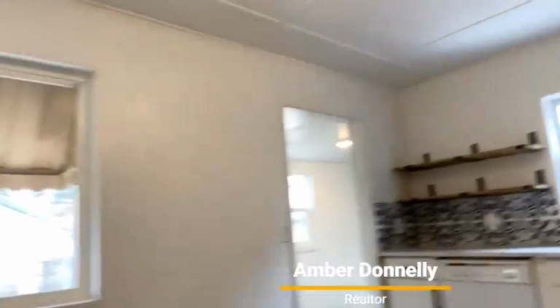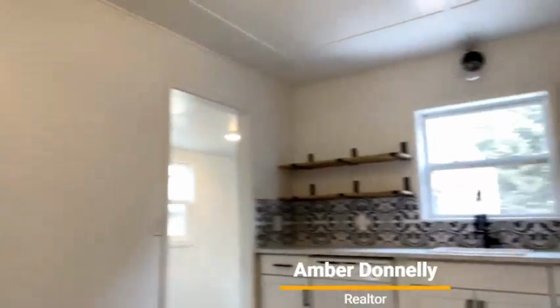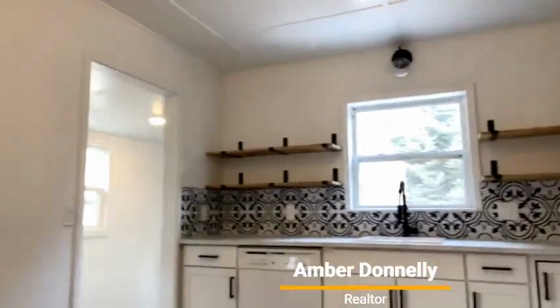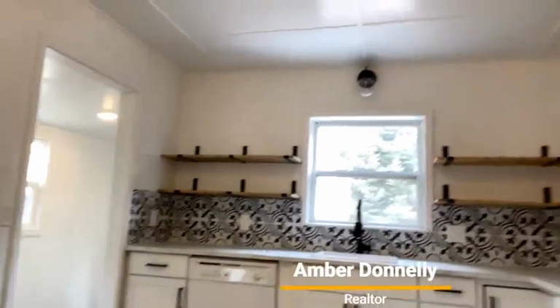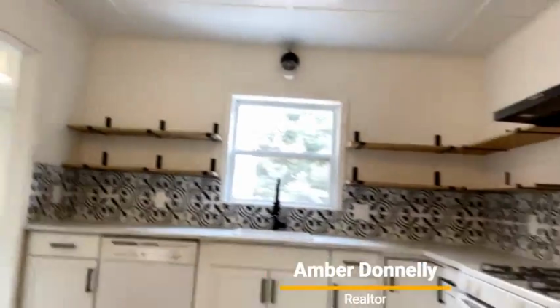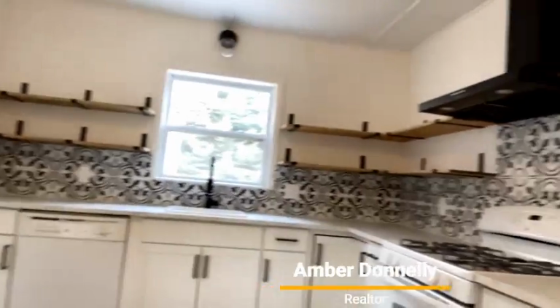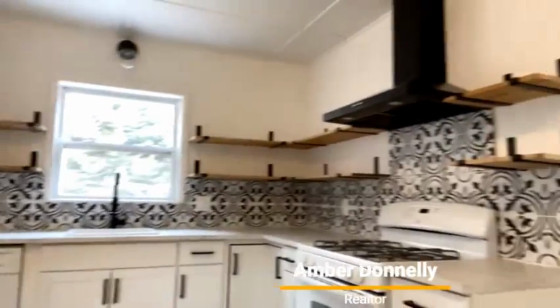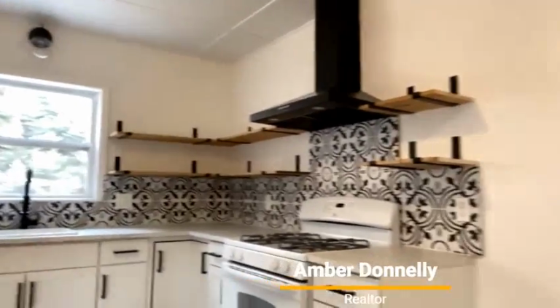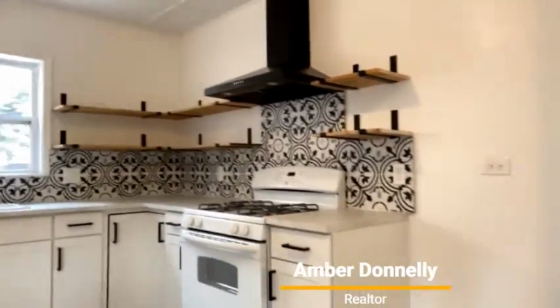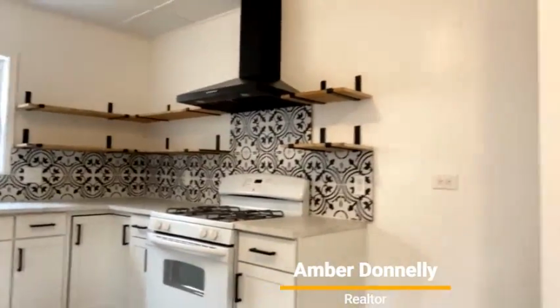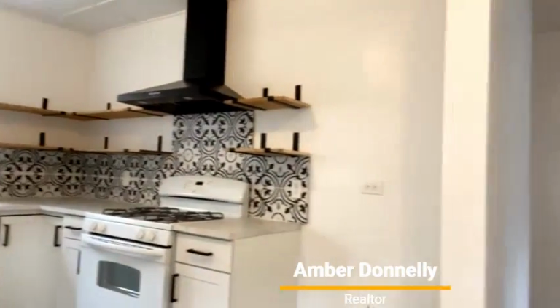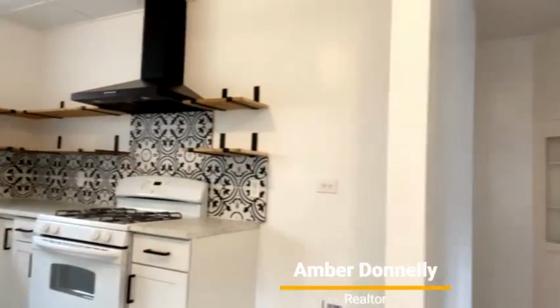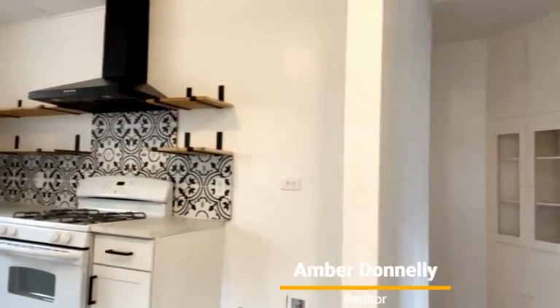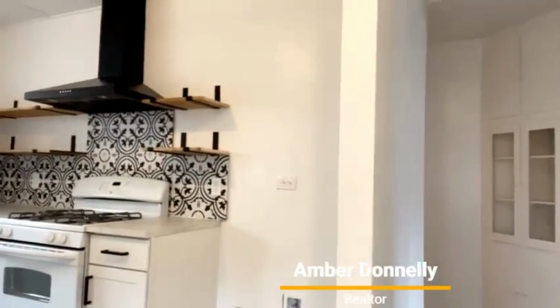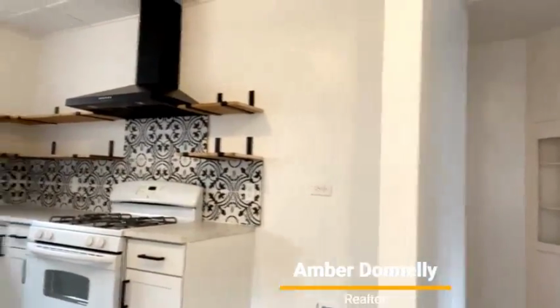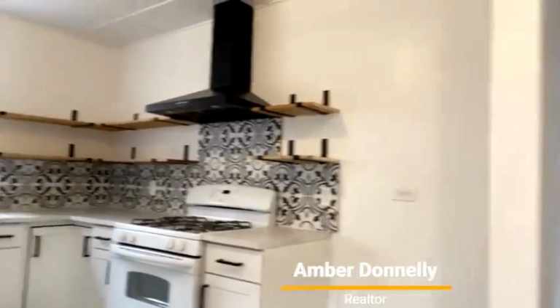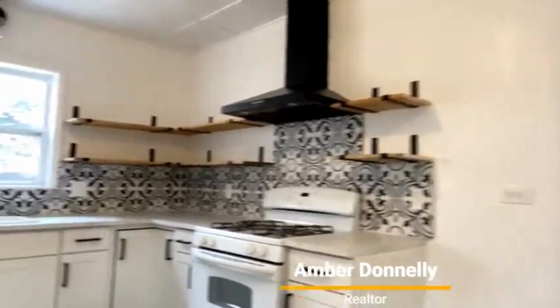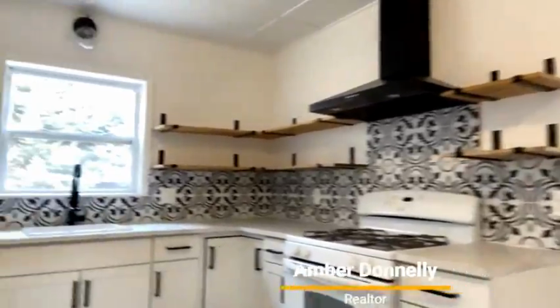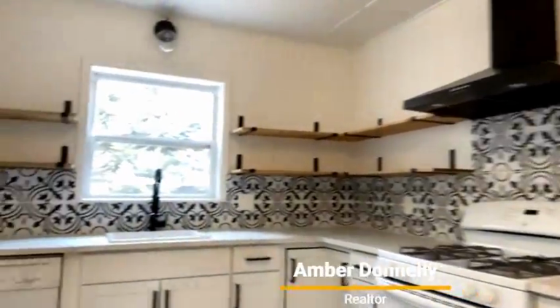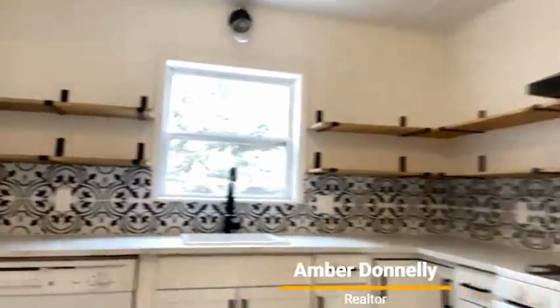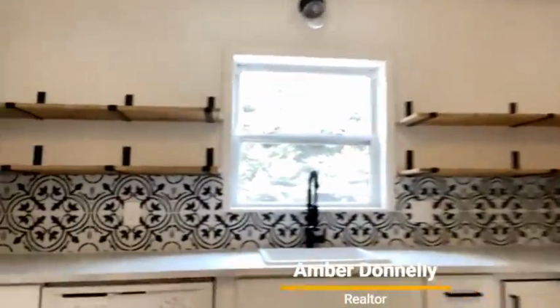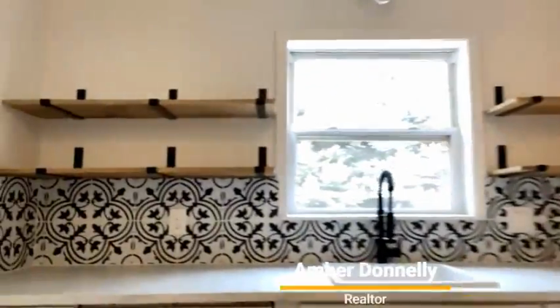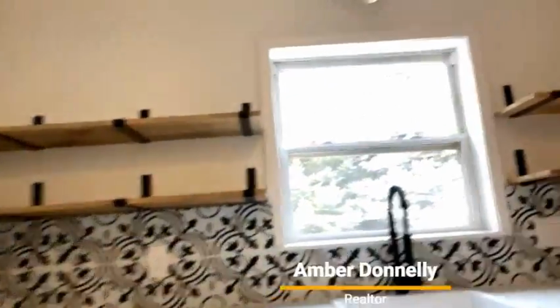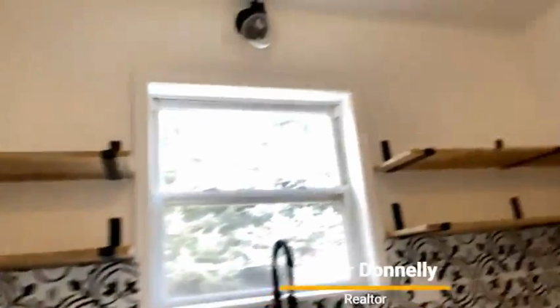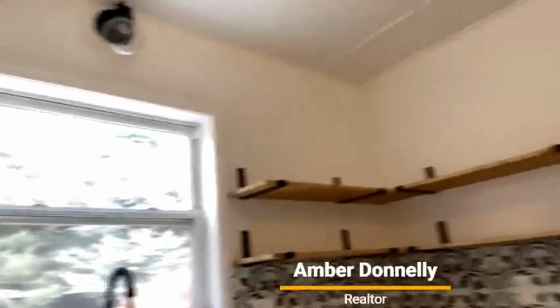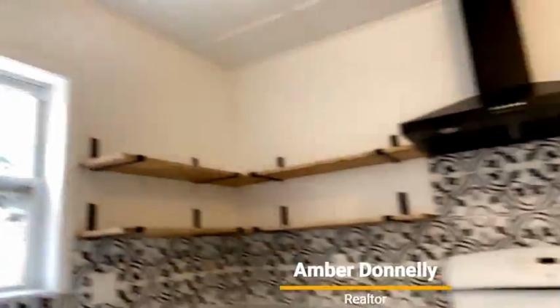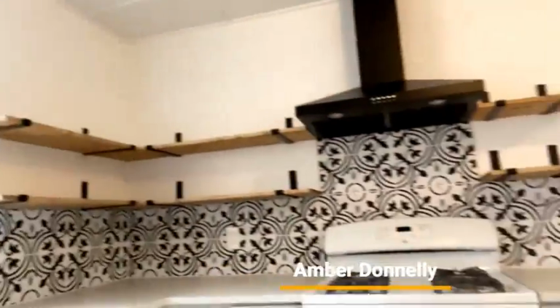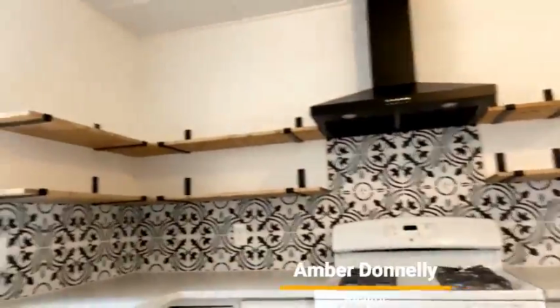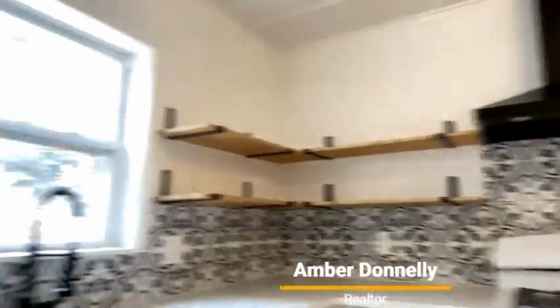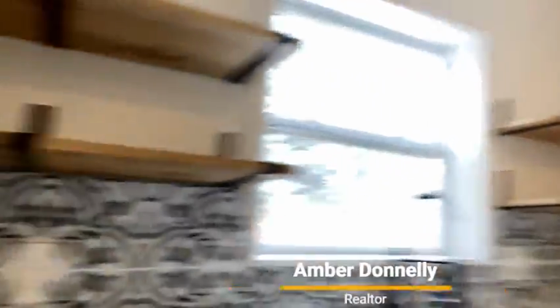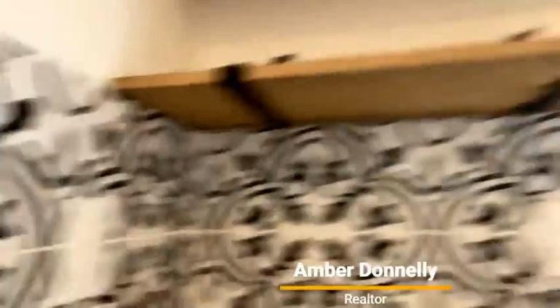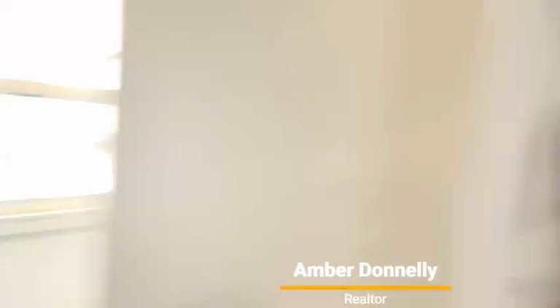Check out this kitchen — nice open shelving, very clean.